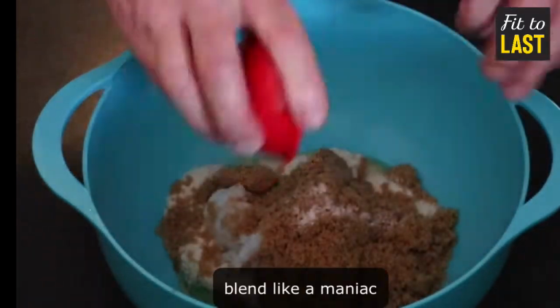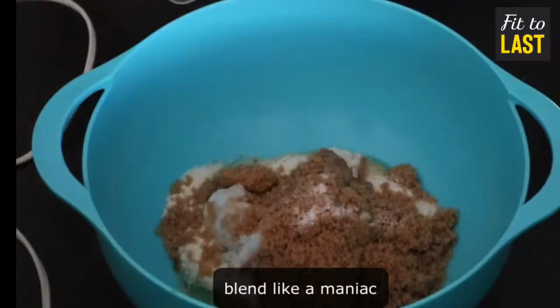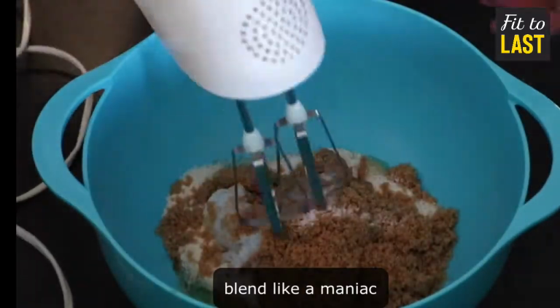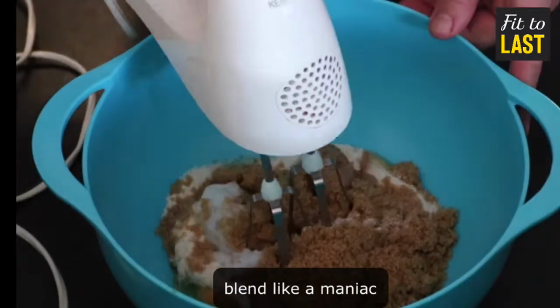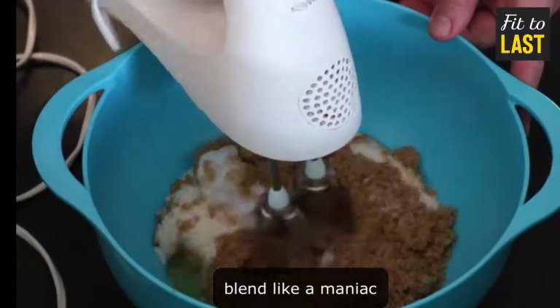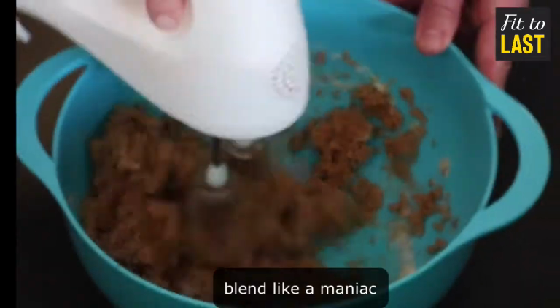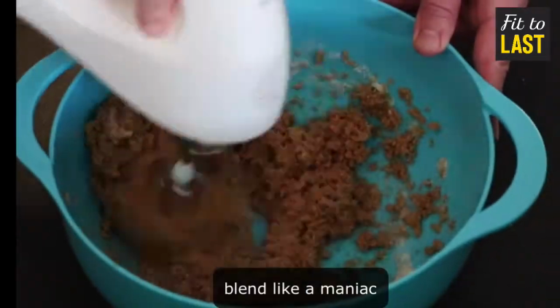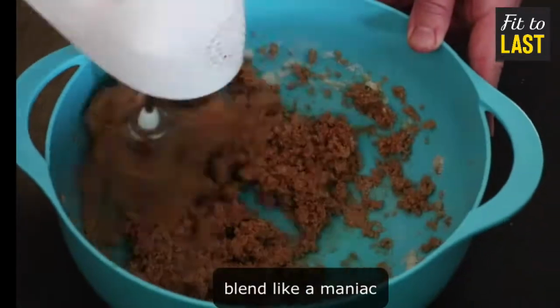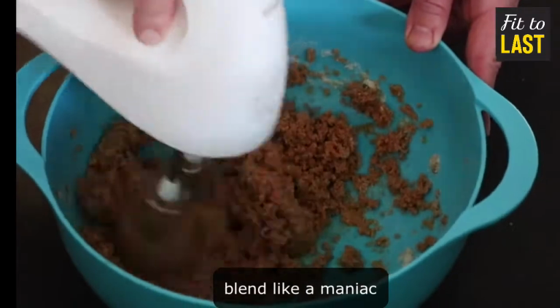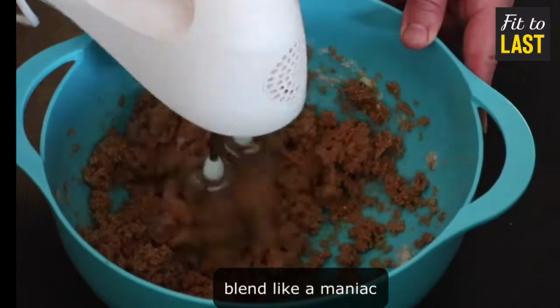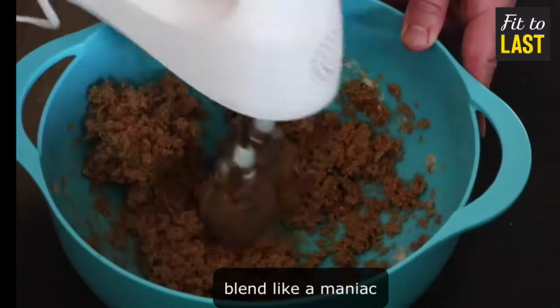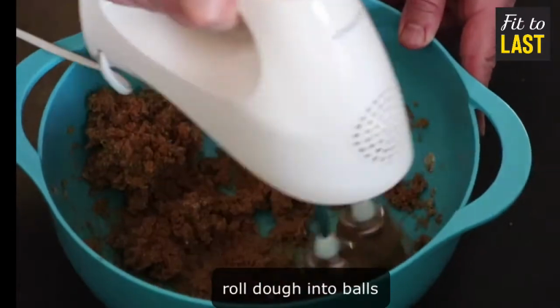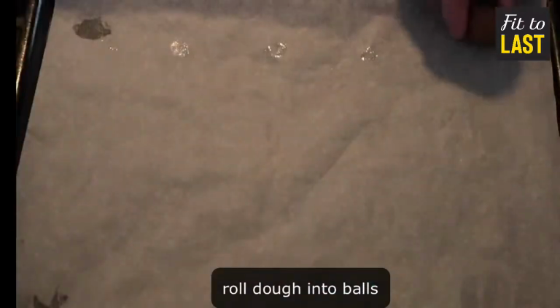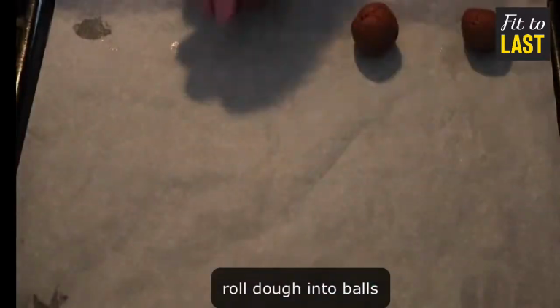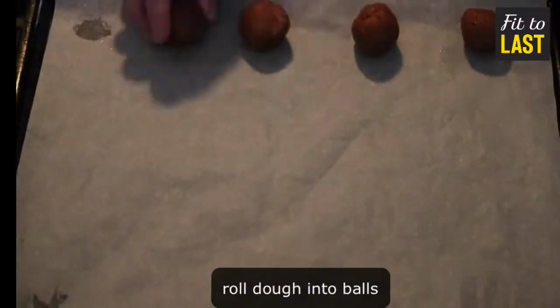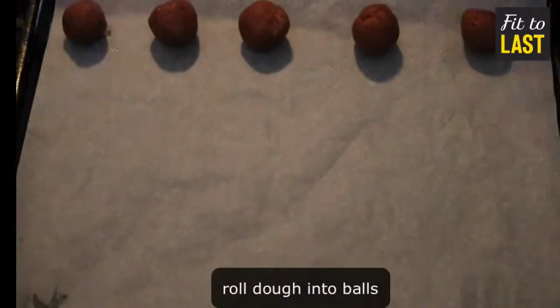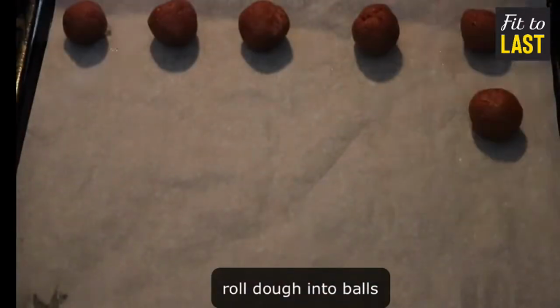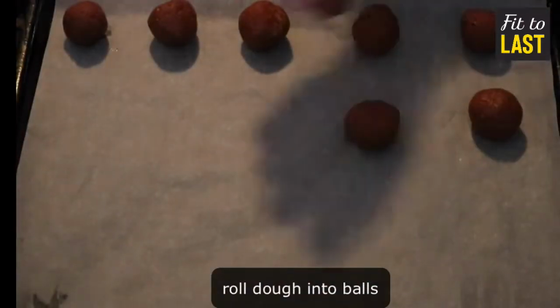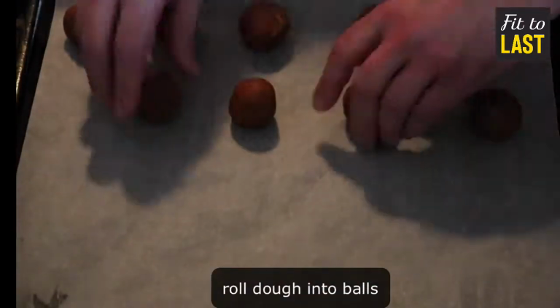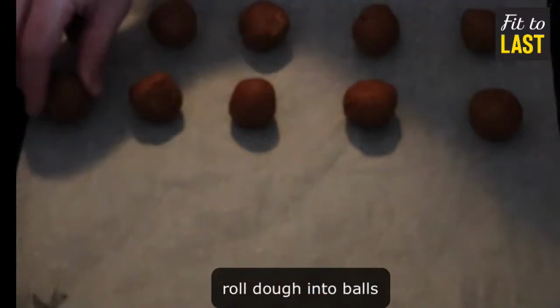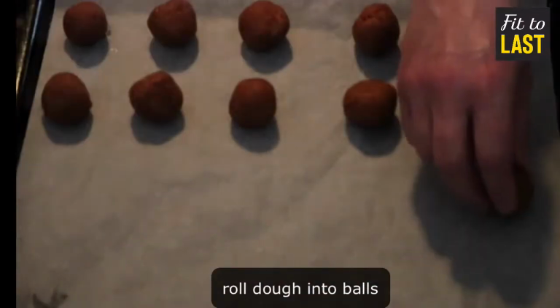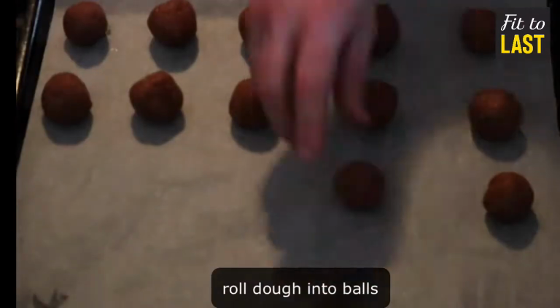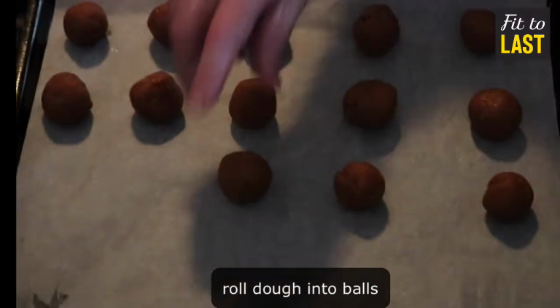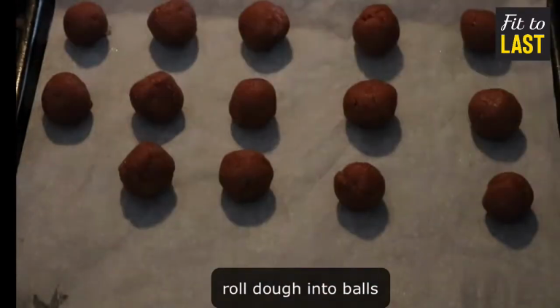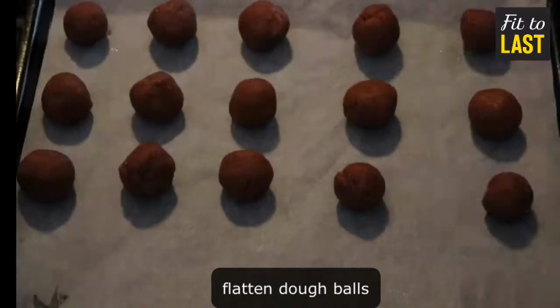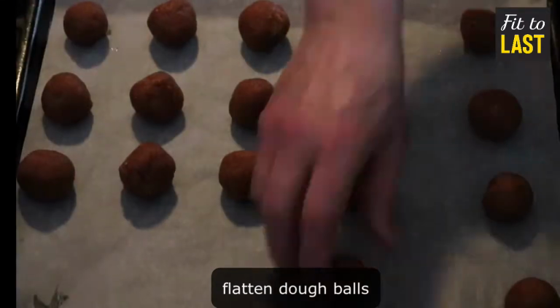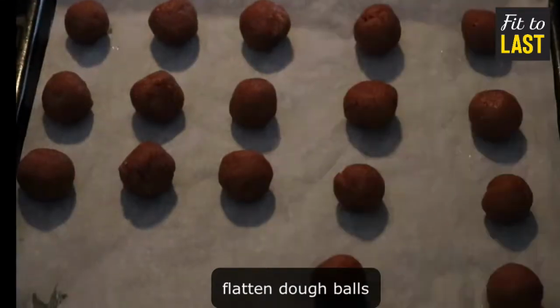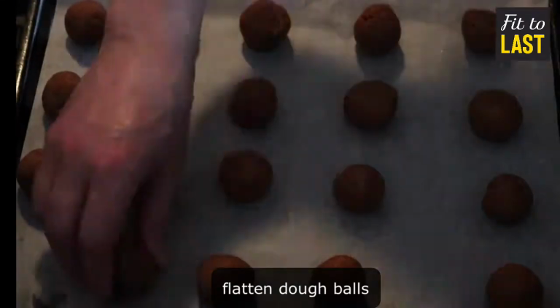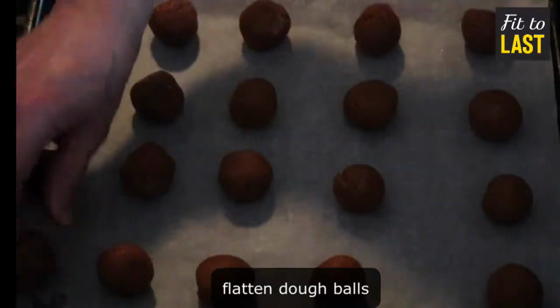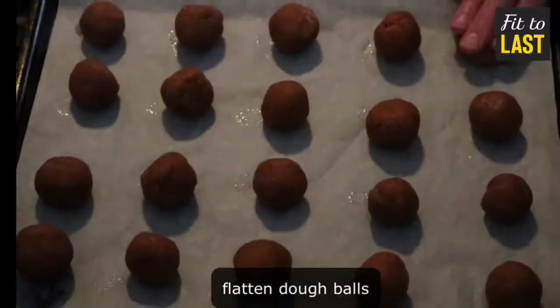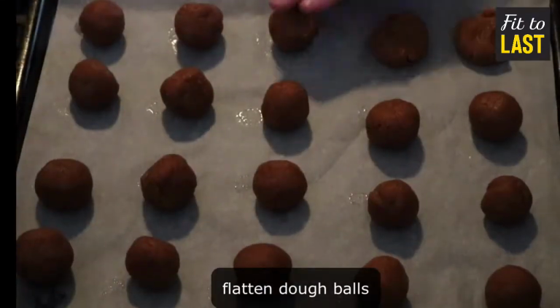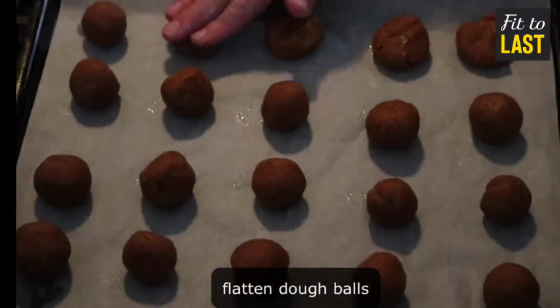Blend like a maniac. Shape into 20 lovely perfectly round balls. Give them a squish.